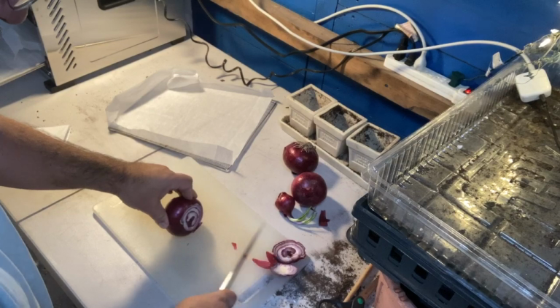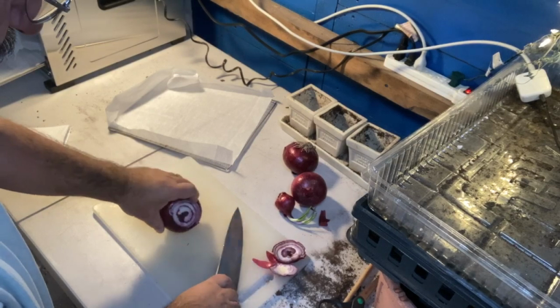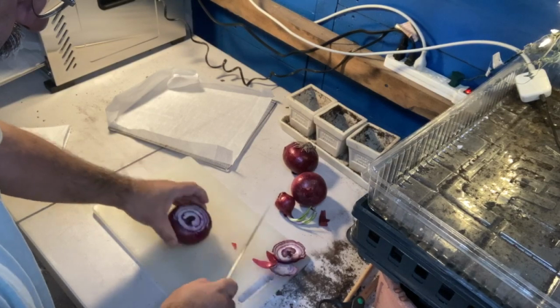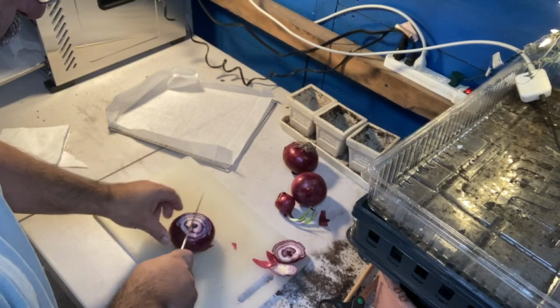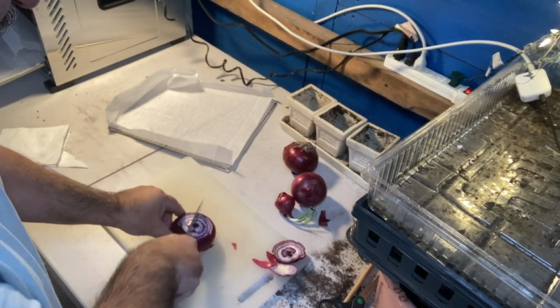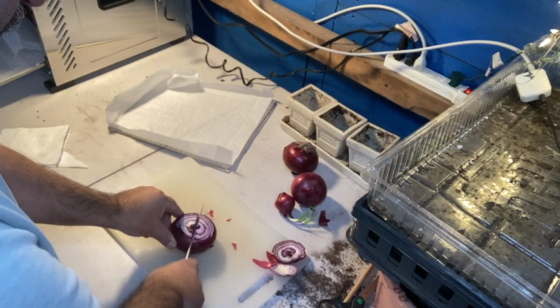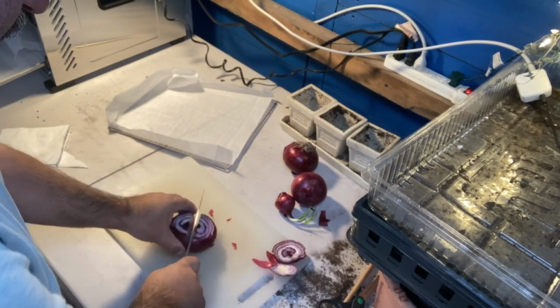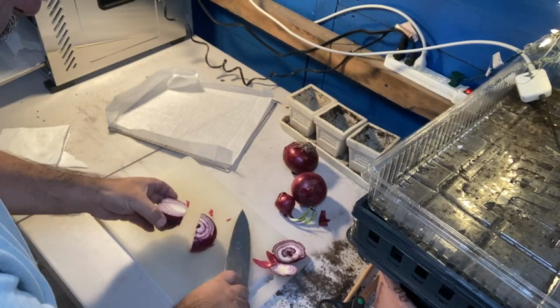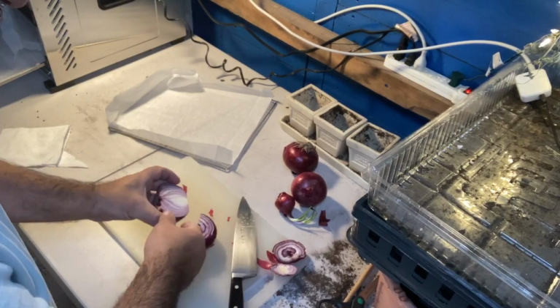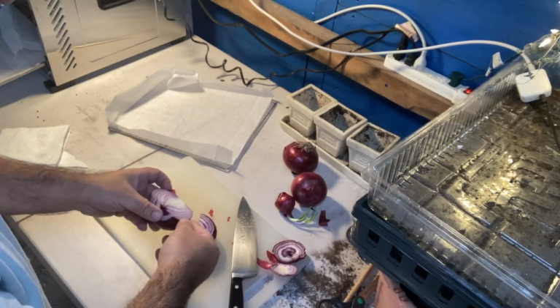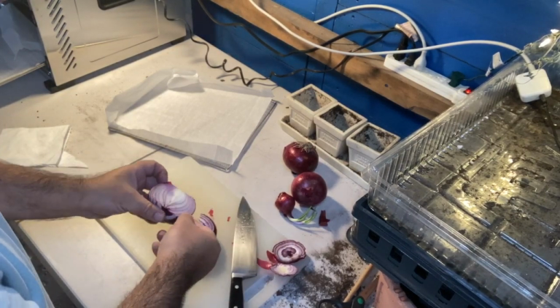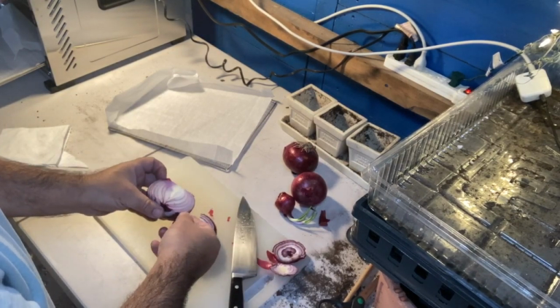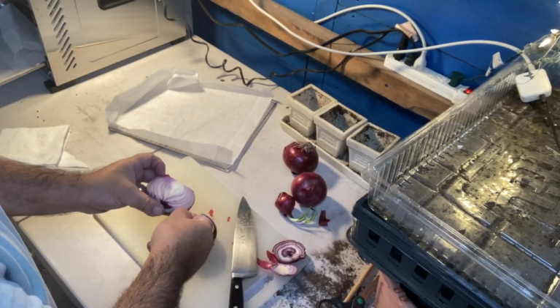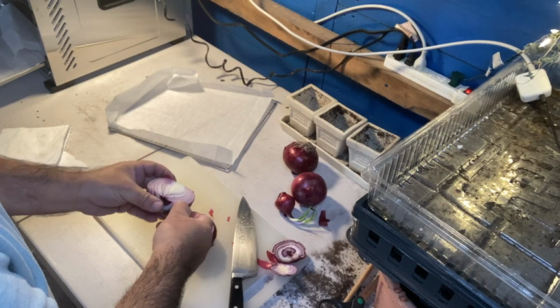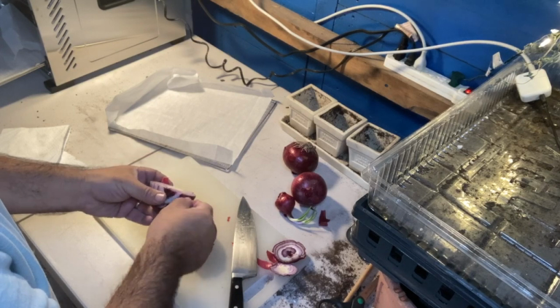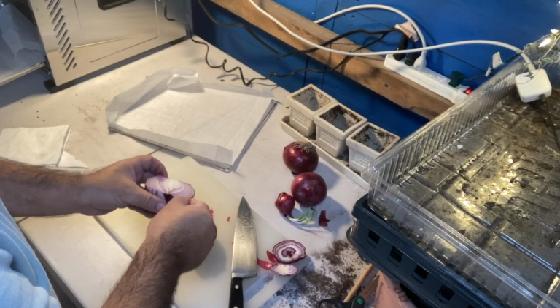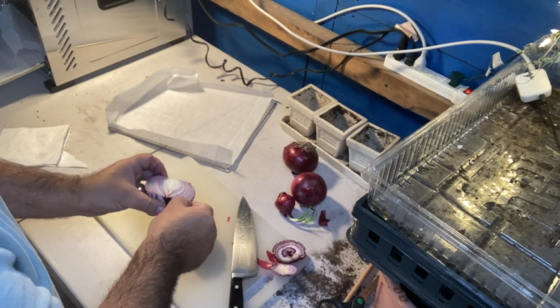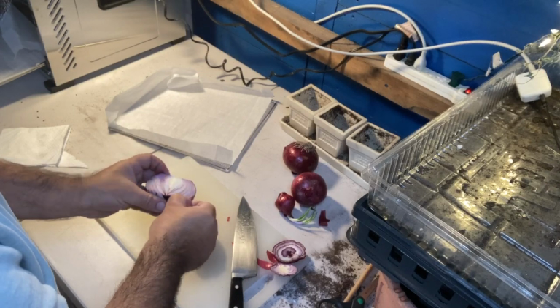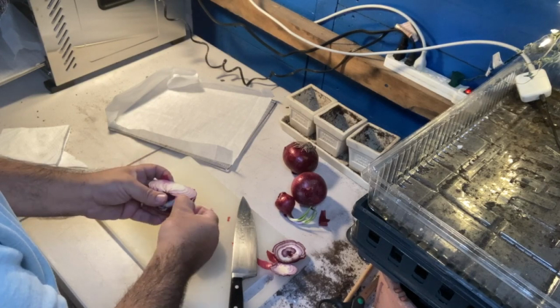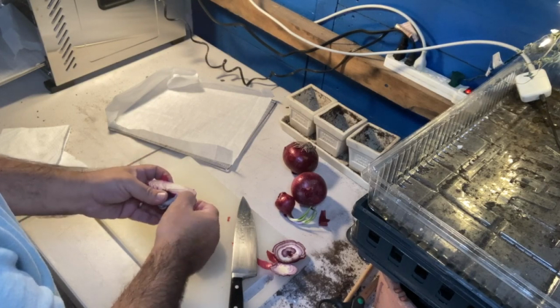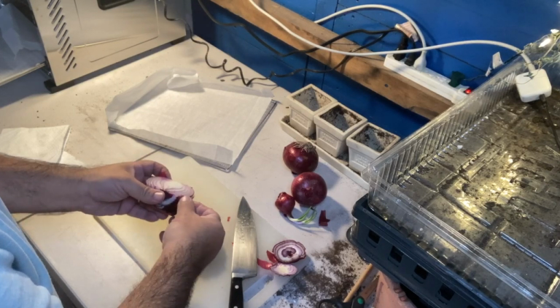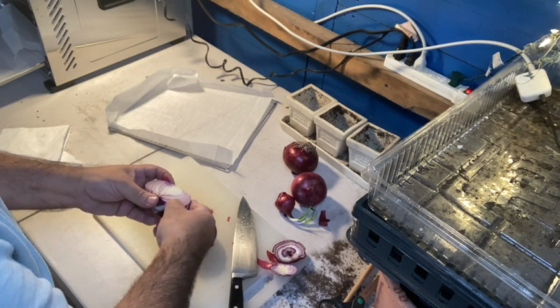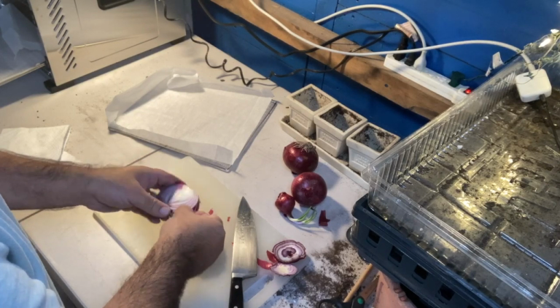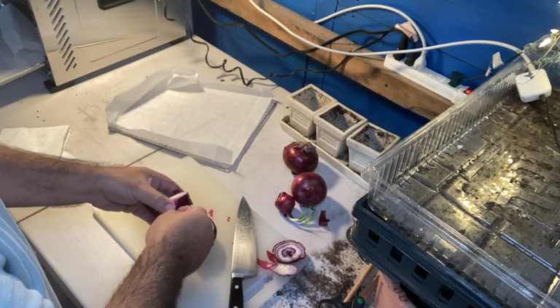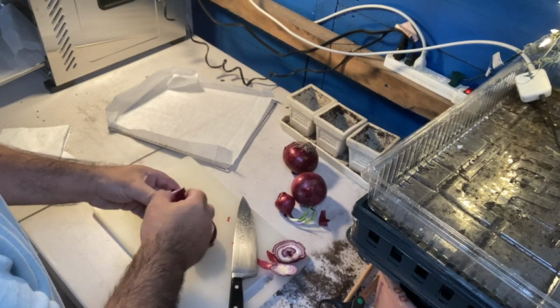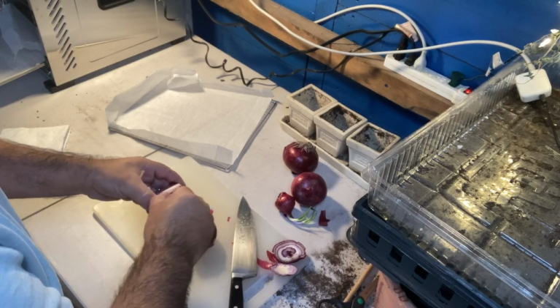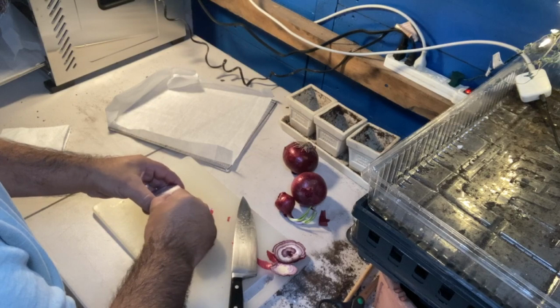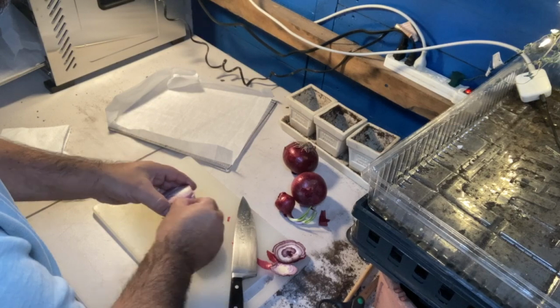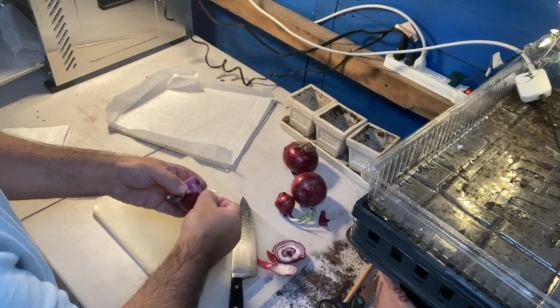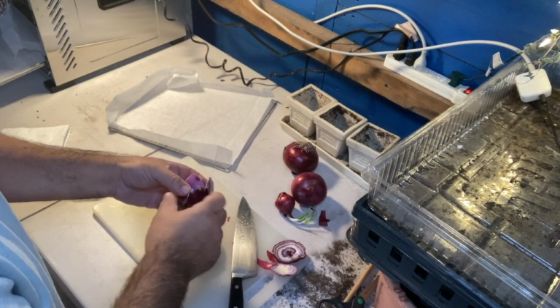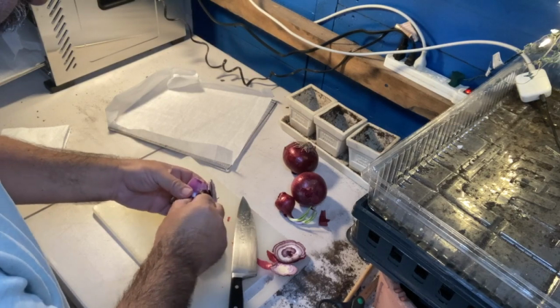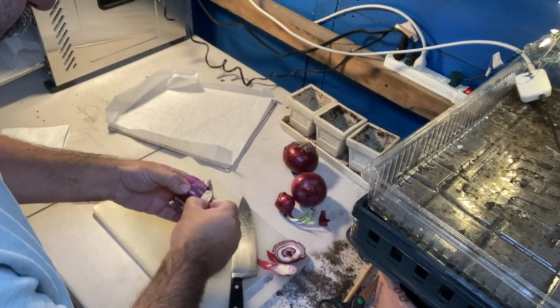First, you want to cut them and peel them so that you get that outside papery skin off. I don't mind losing one whole layer of the onion just to make sure I don't have any of that paper when I dehydrate.